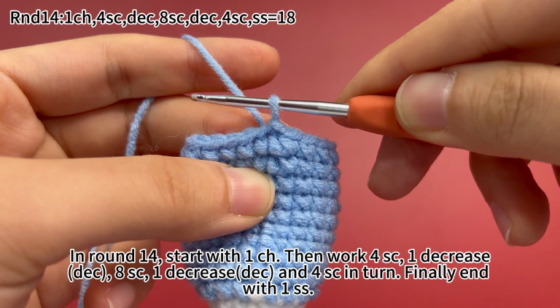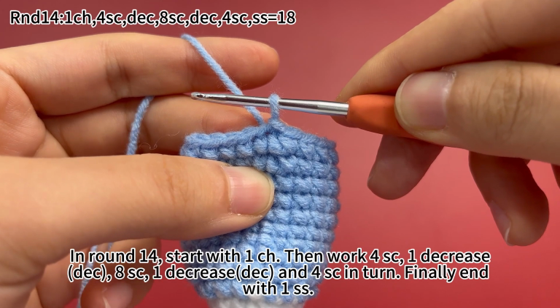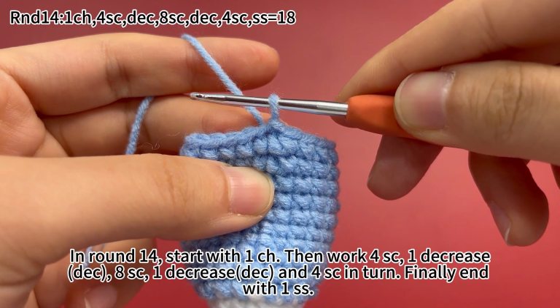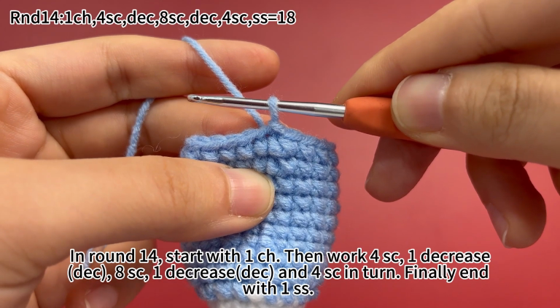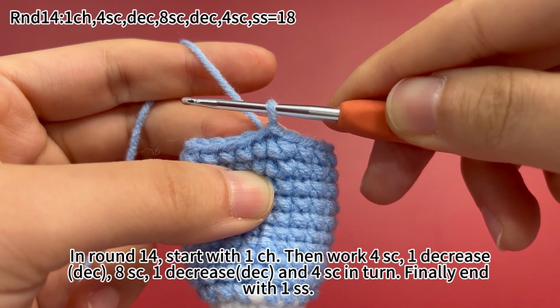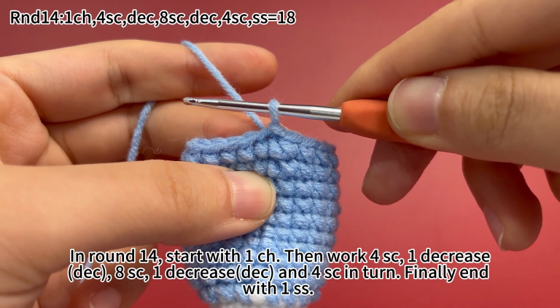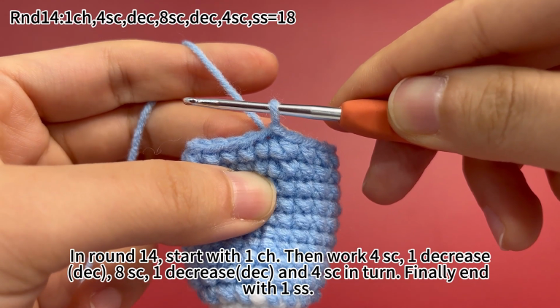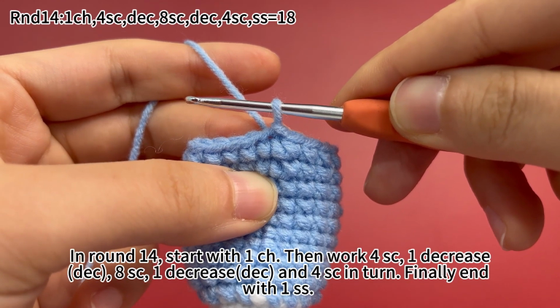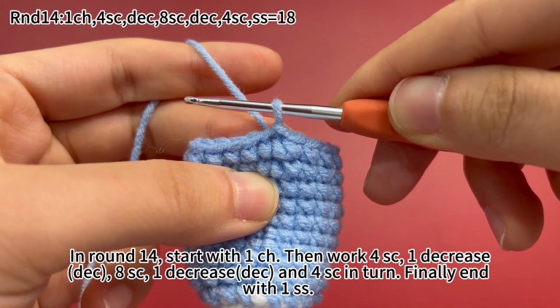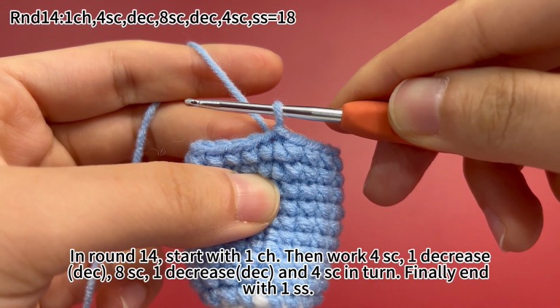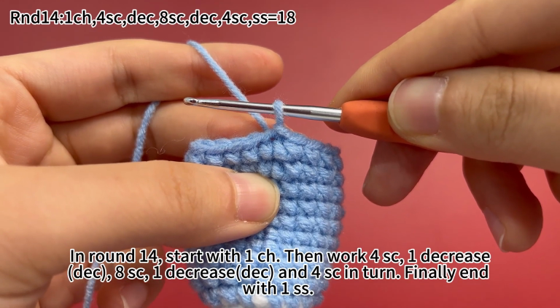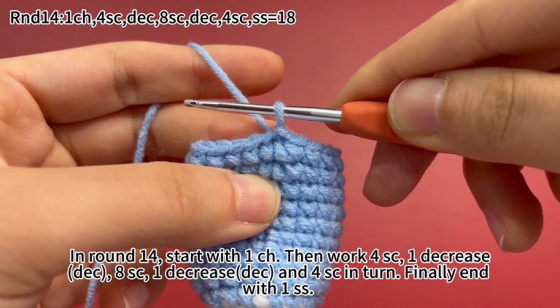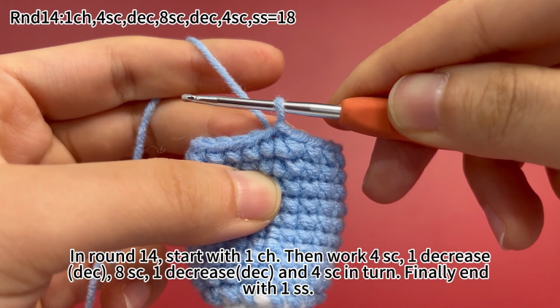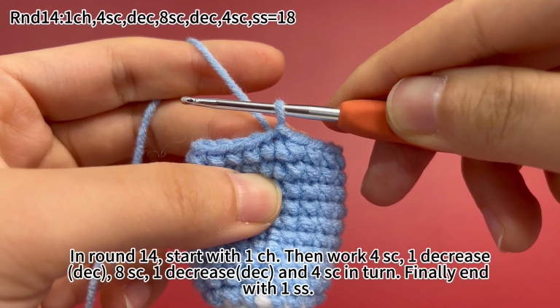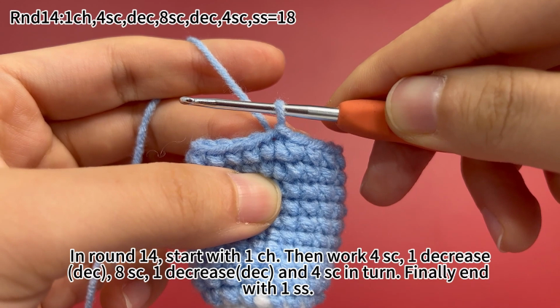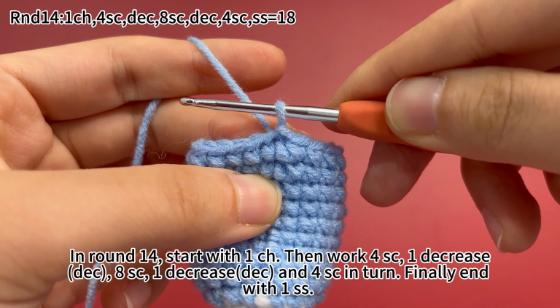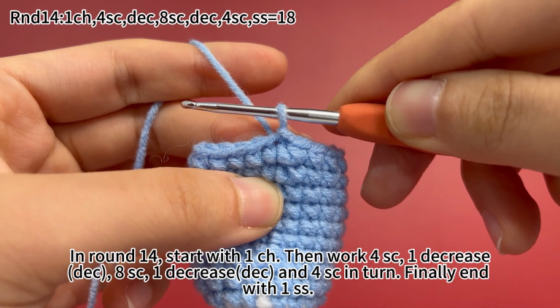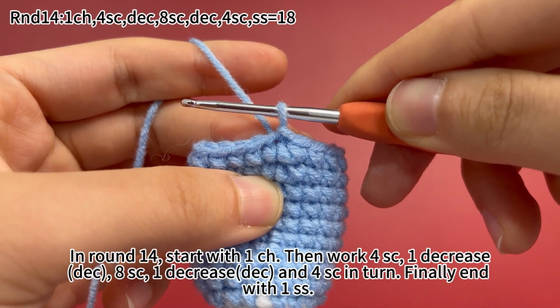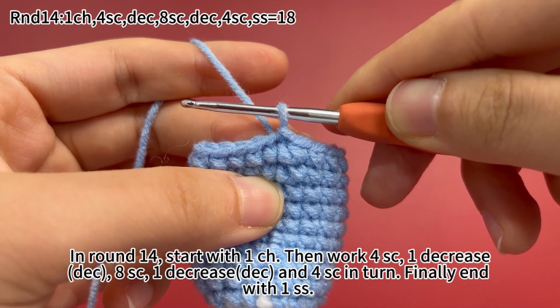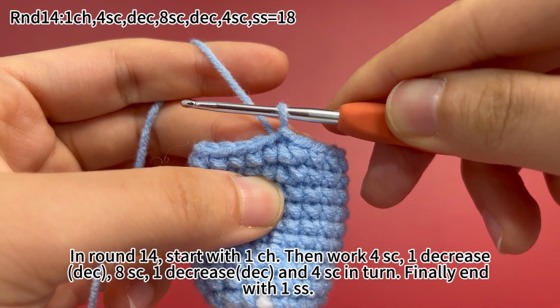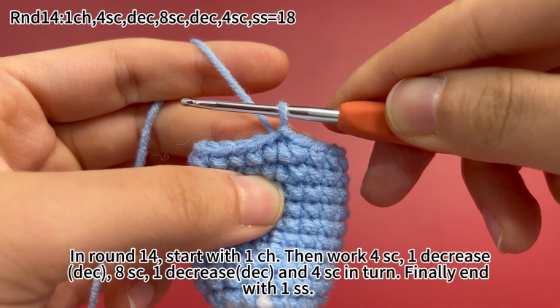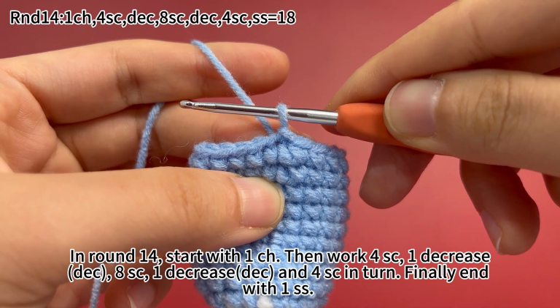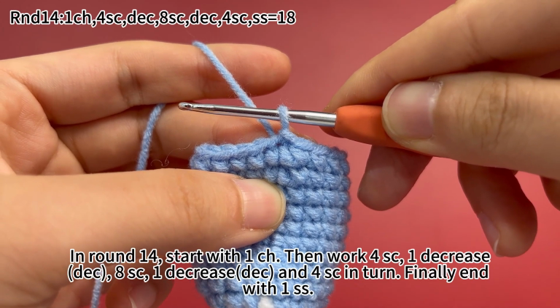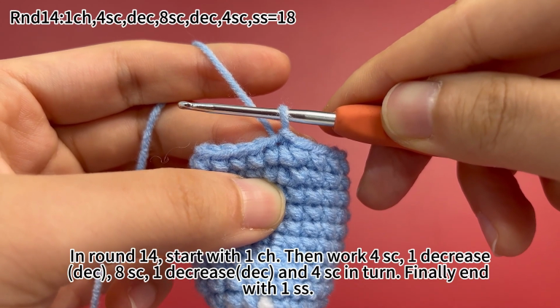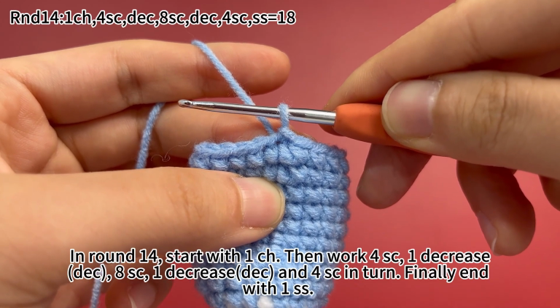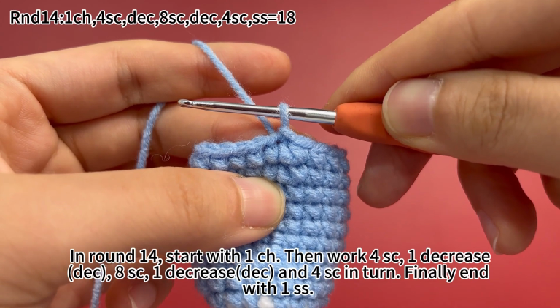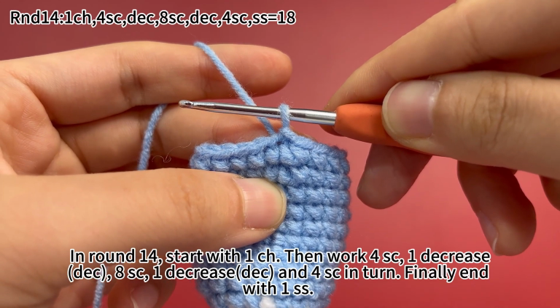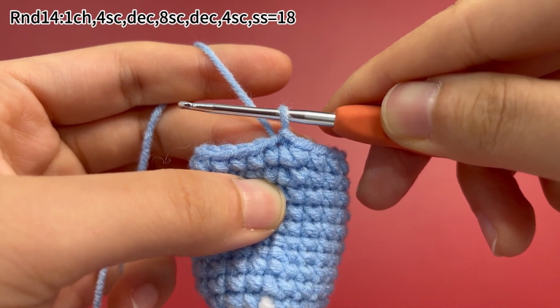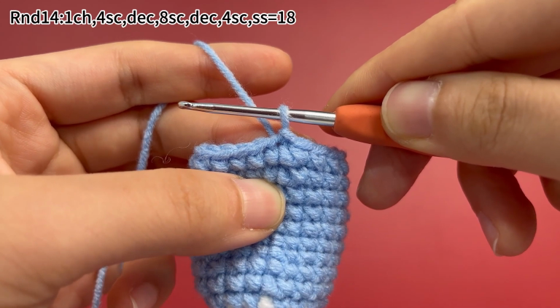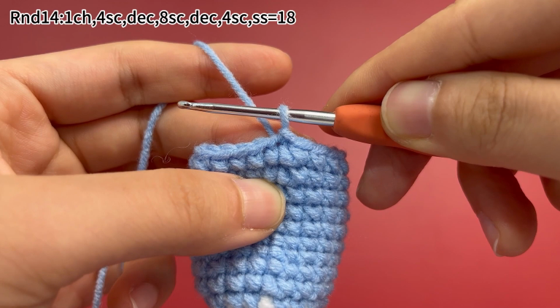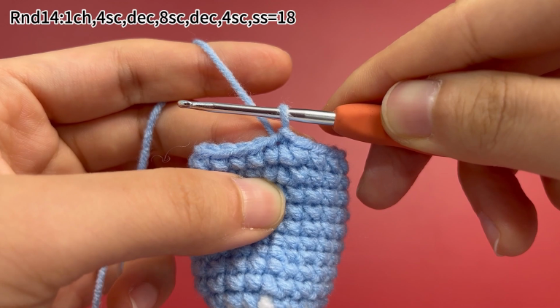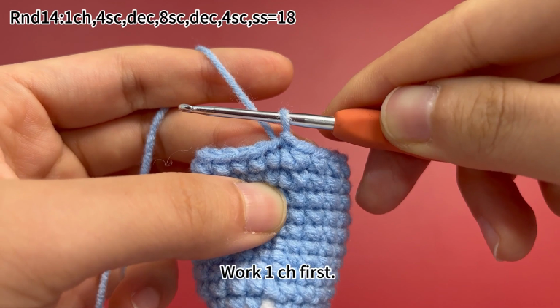In round 14, start with 1 chain stitch. Then work 4 single crochets, 1 decrease, 8 single crochets, 1 decrease, and 4 single crochets in turn. Finally, end with 1 slip stitch.